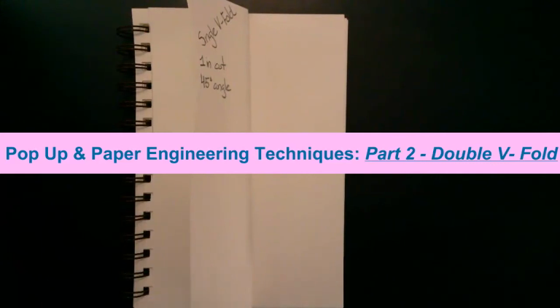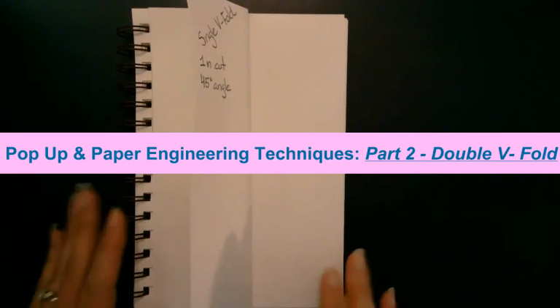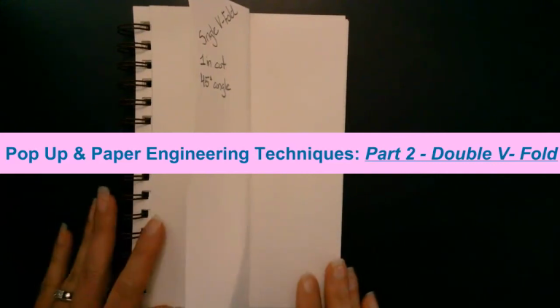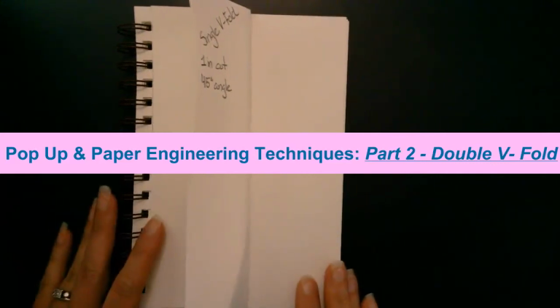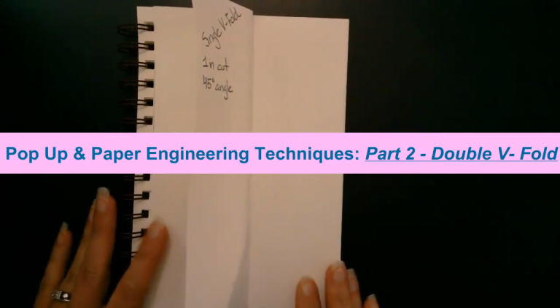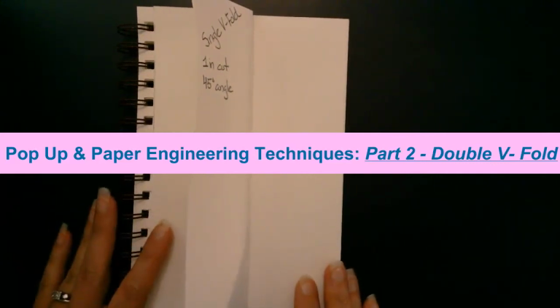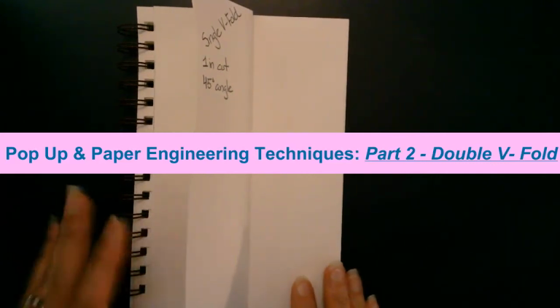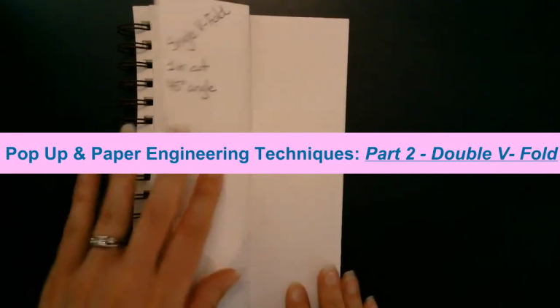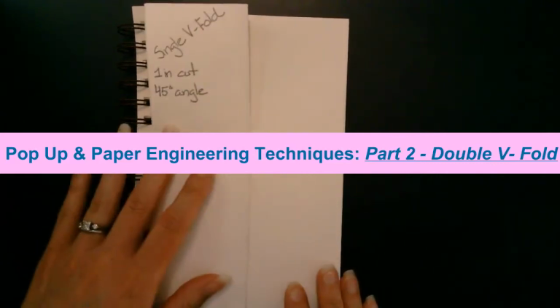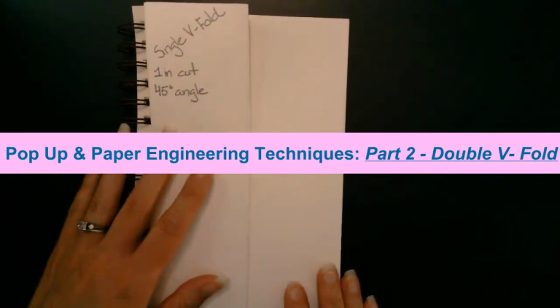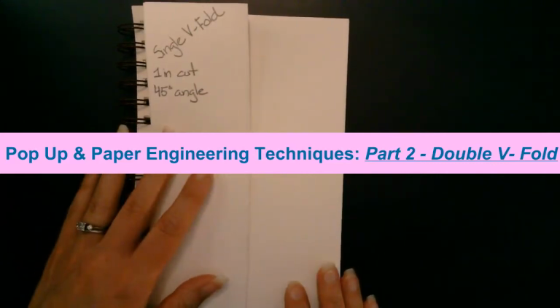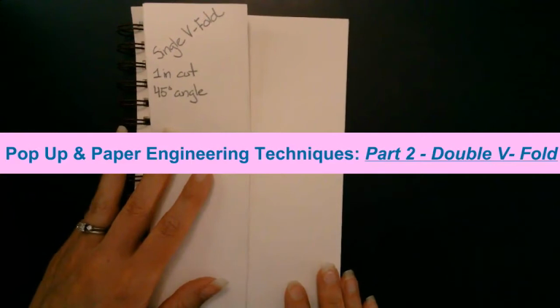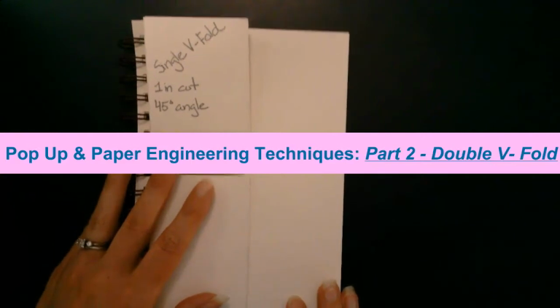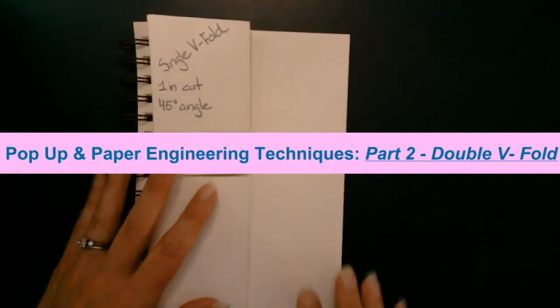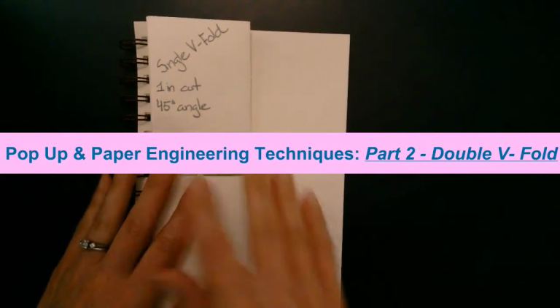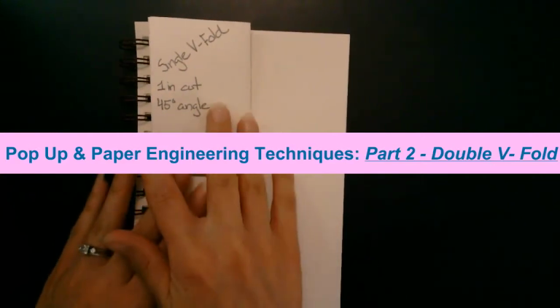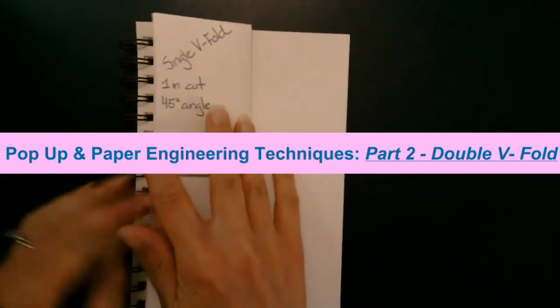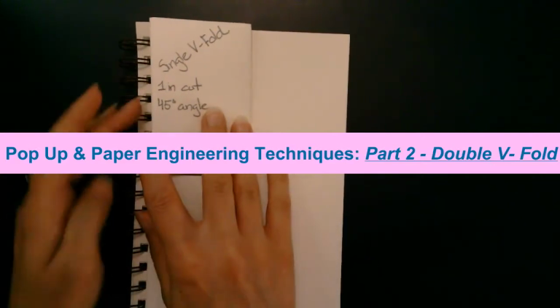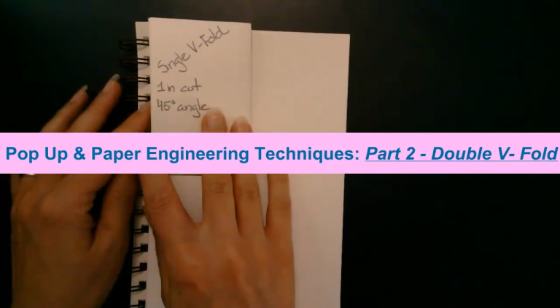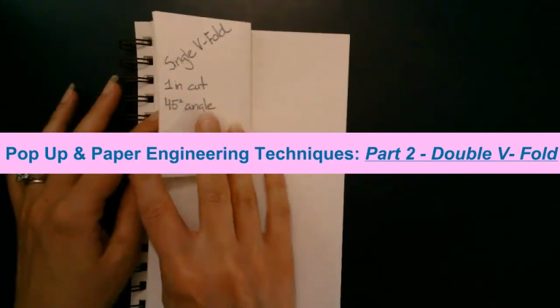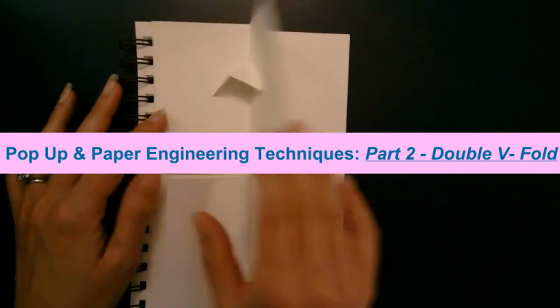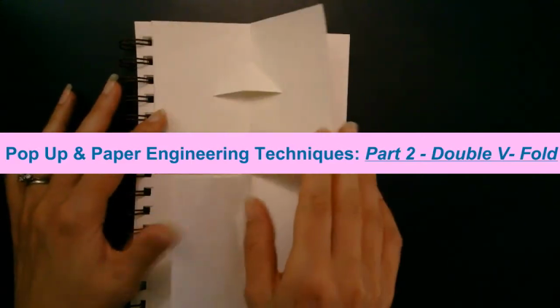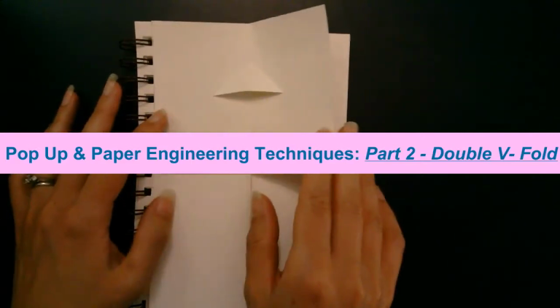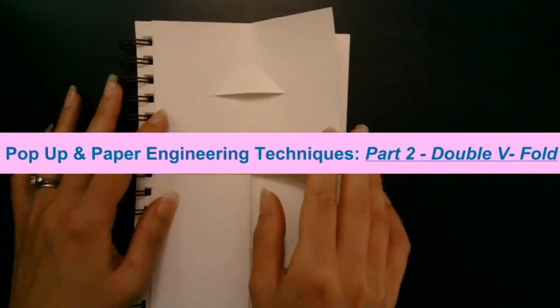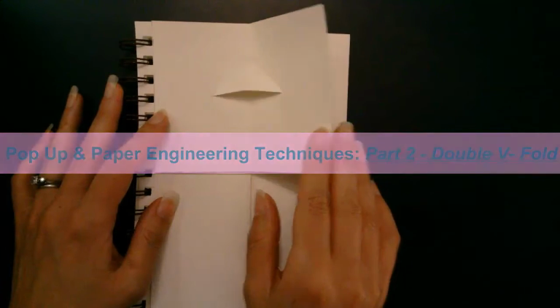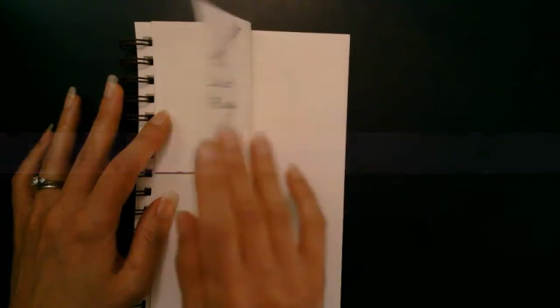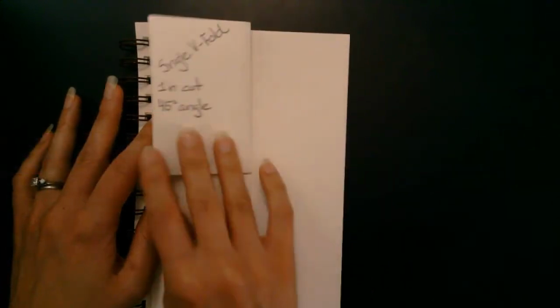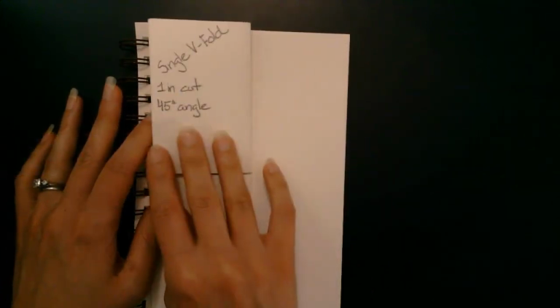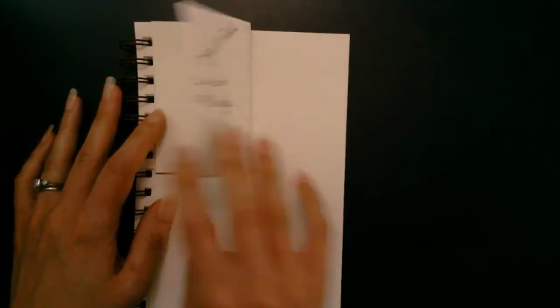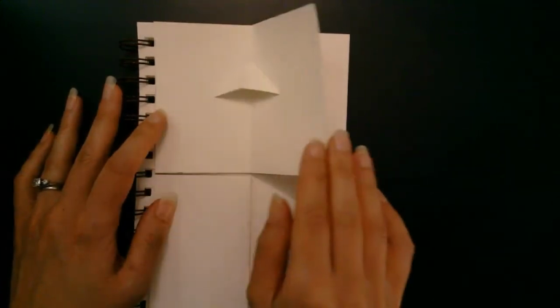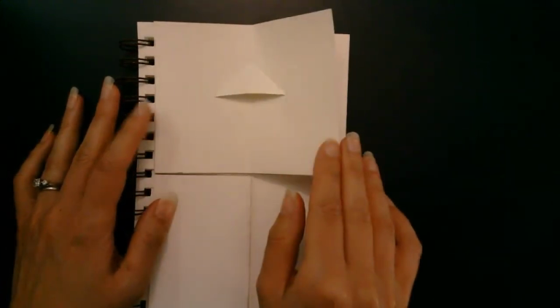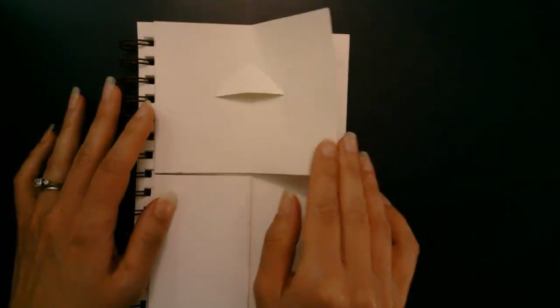In this video we are going to move on to creating a double V fold. In the first video we learned how to create a single V fold, and at this point you should have that glued into your visual journal.